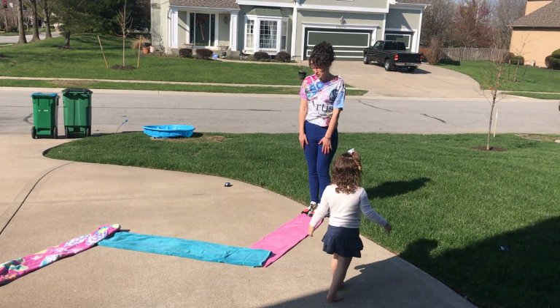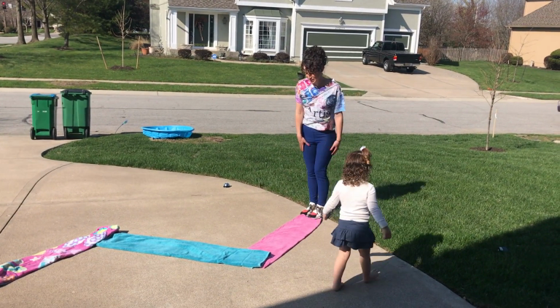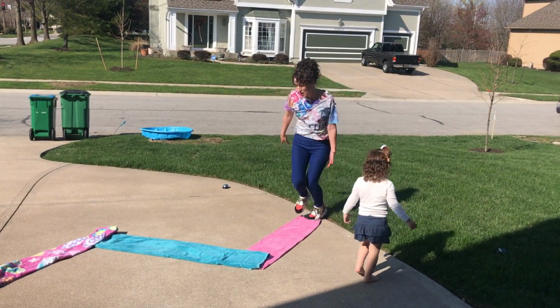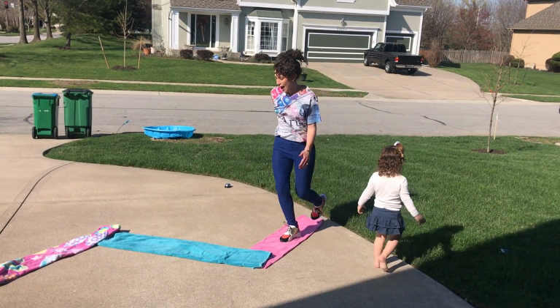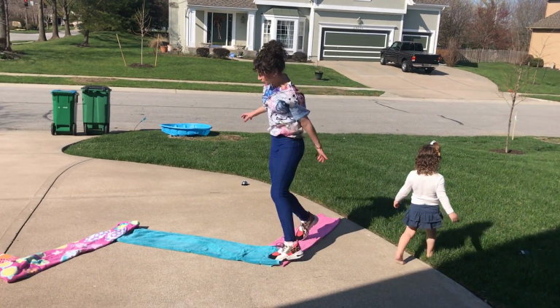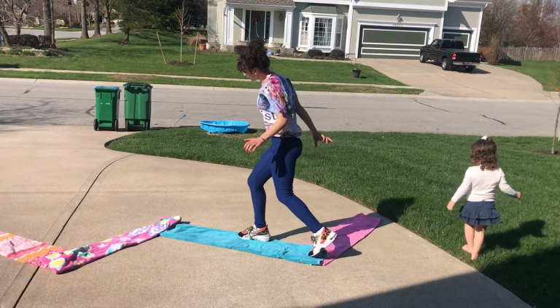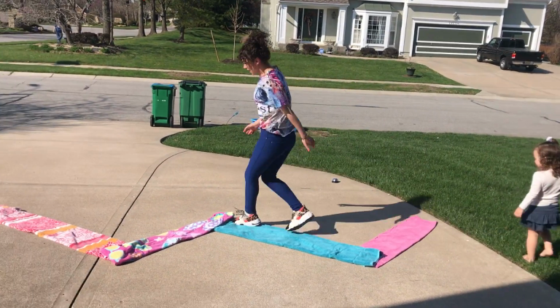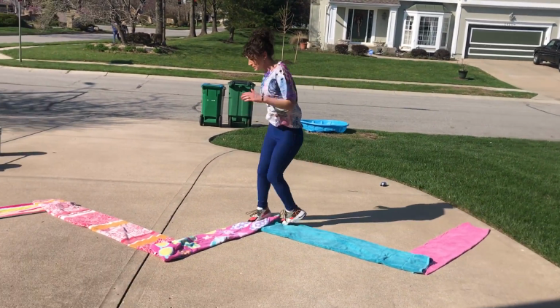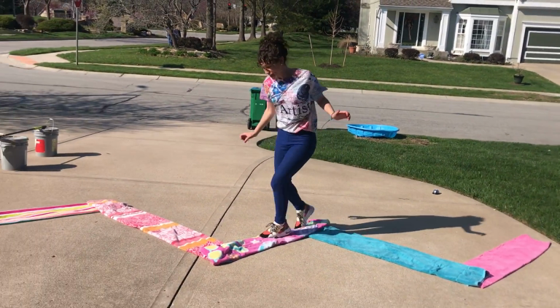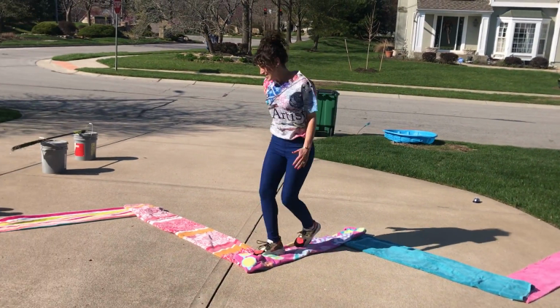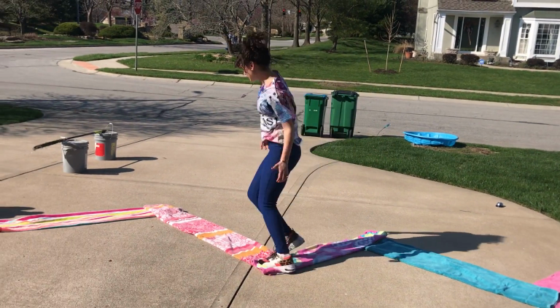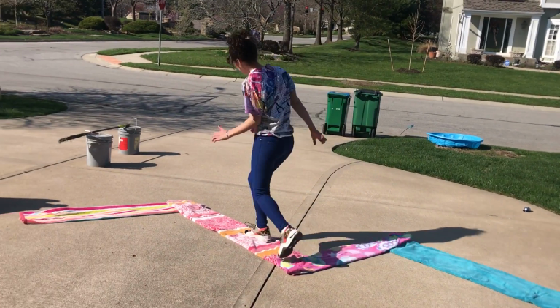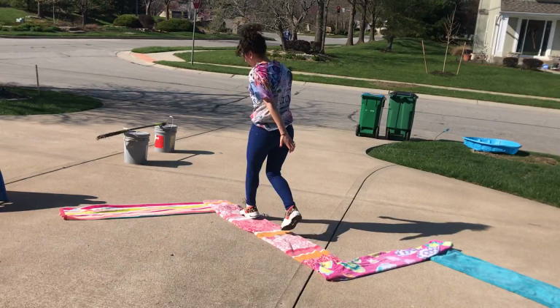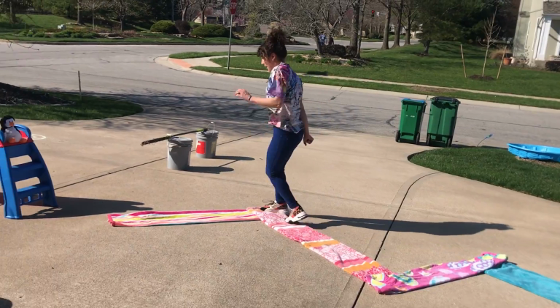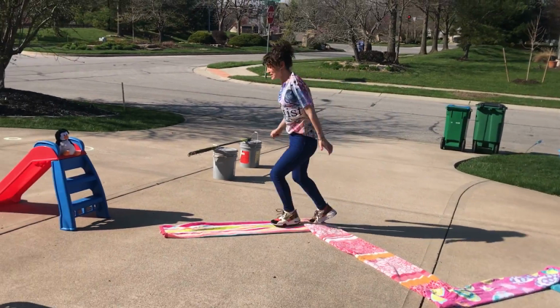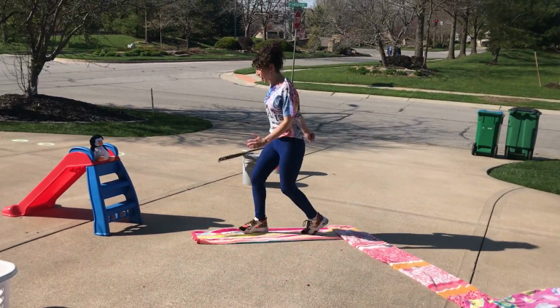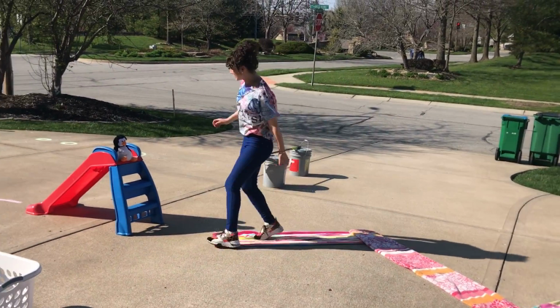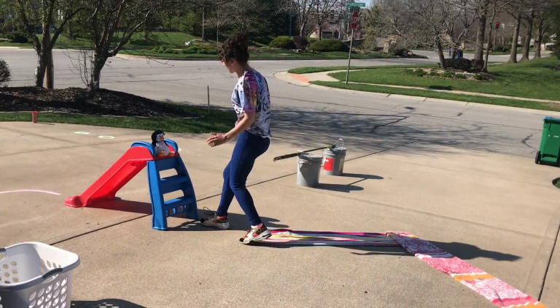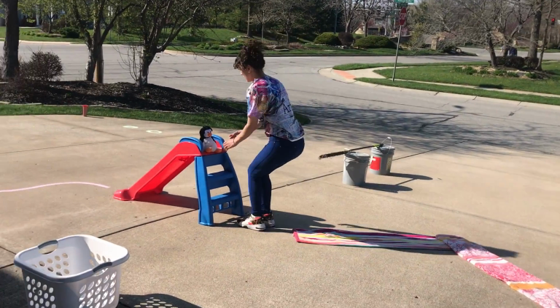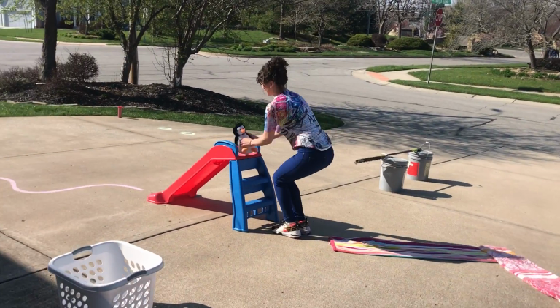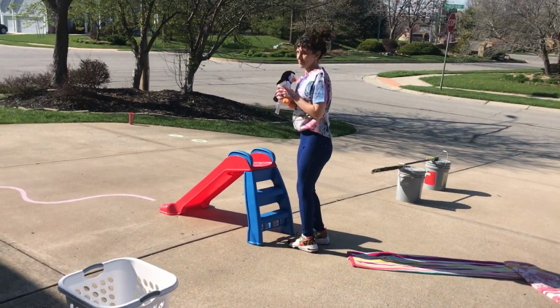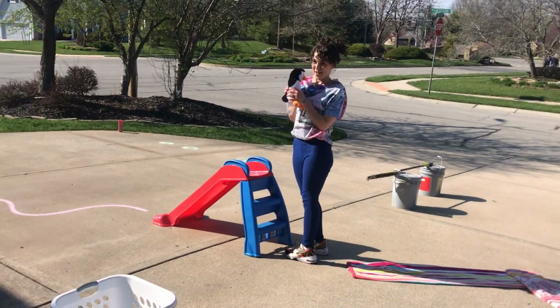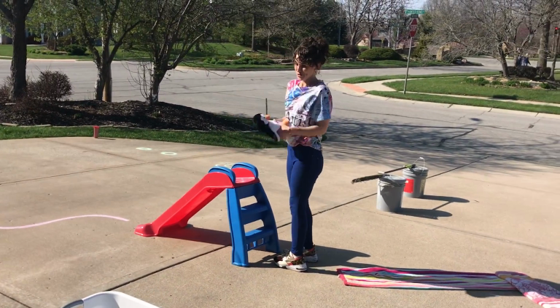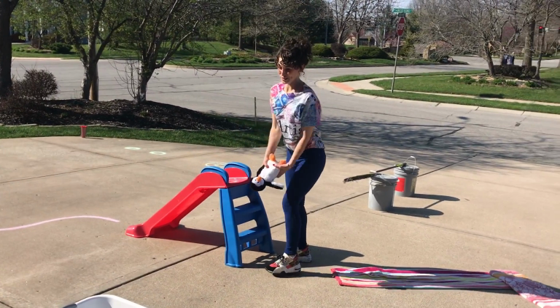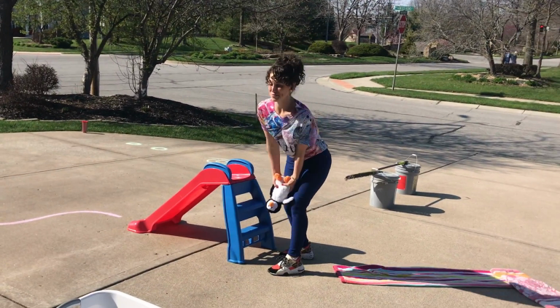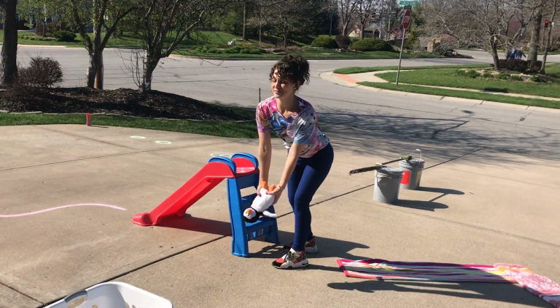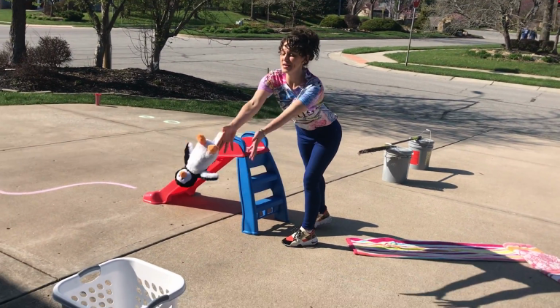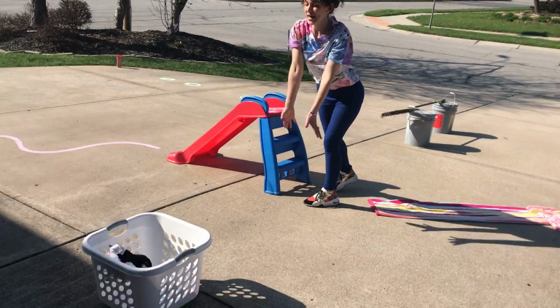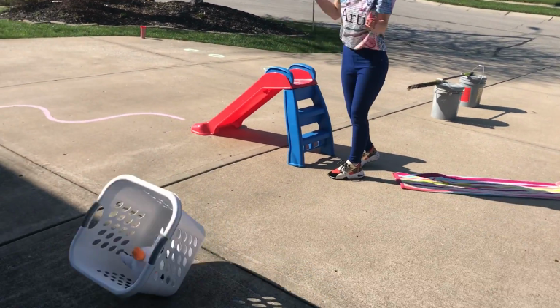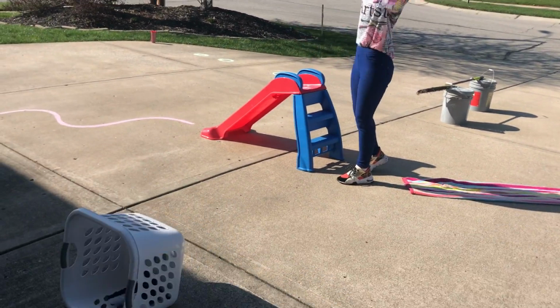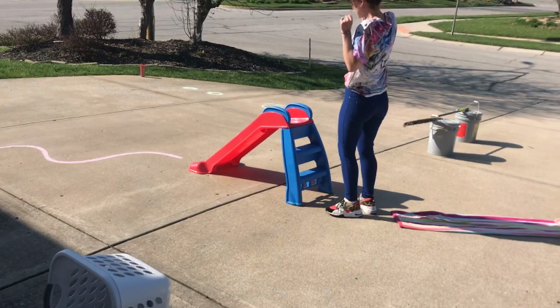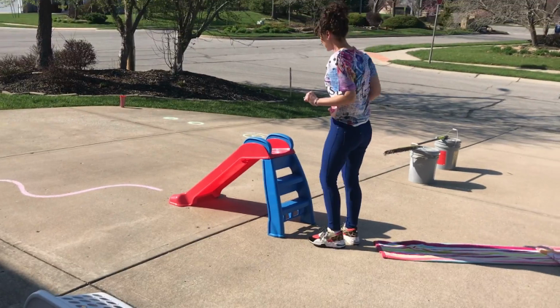I made a zigzag line with some beach towels, so I'm gonna be running on my beach towels in a zigzag, going up and down, up and down. Then I have this cute little stuffed animal — I have to make a basket. Yes! I got it on my first try!